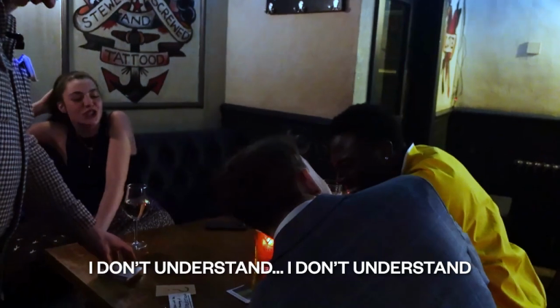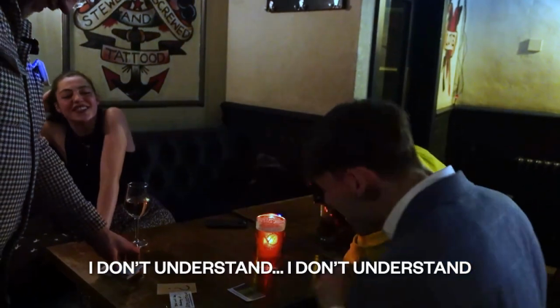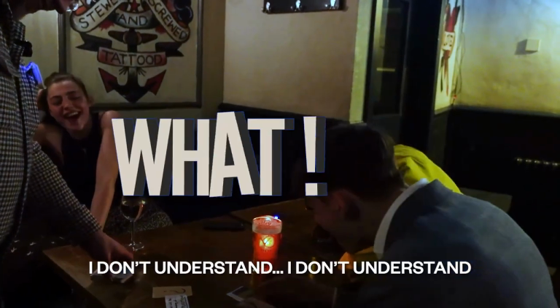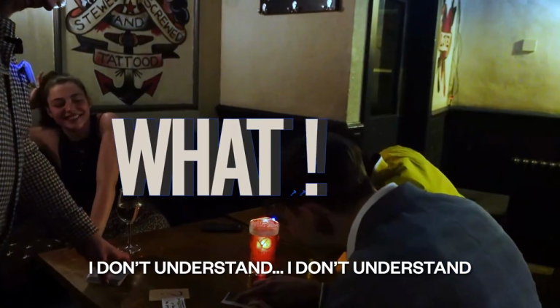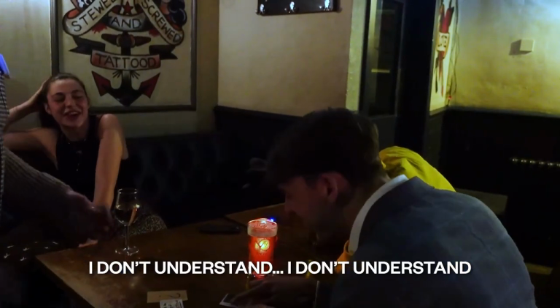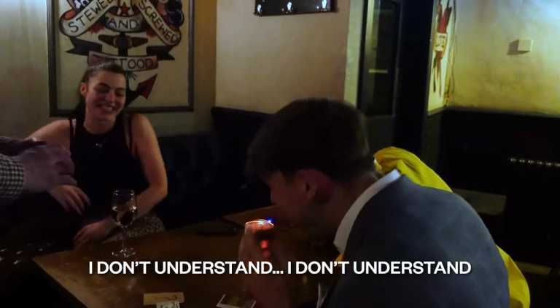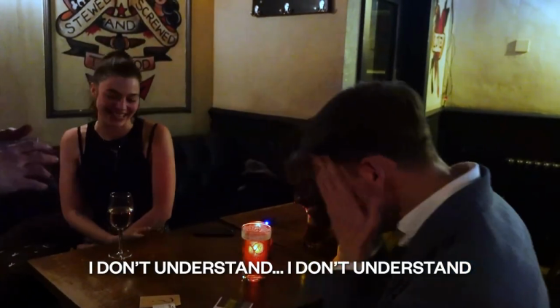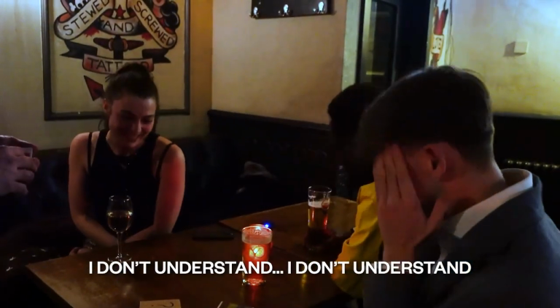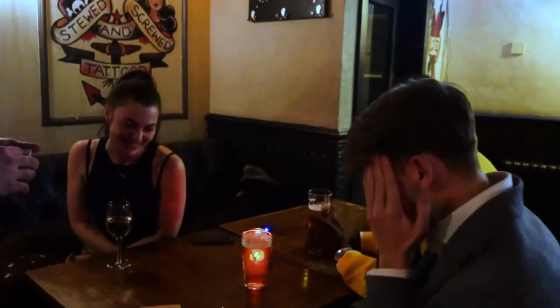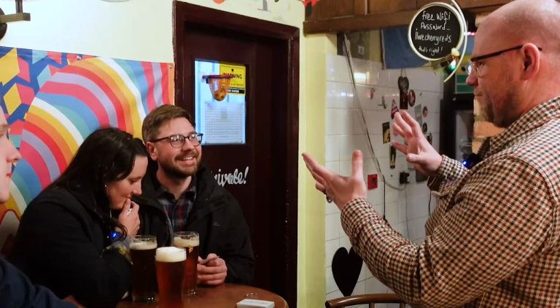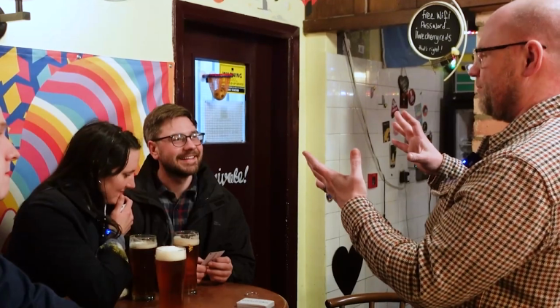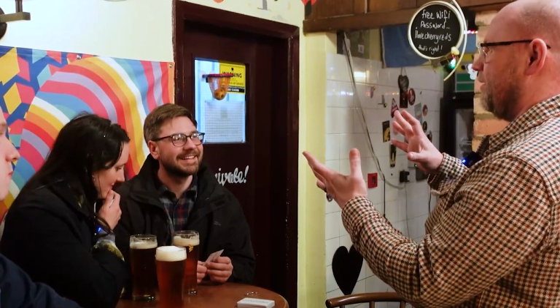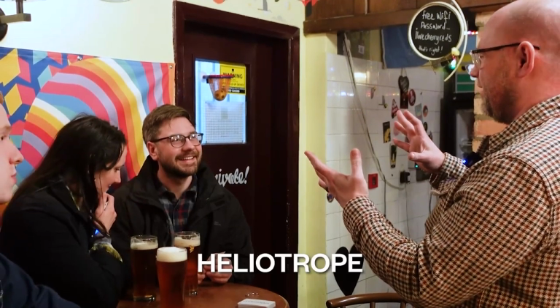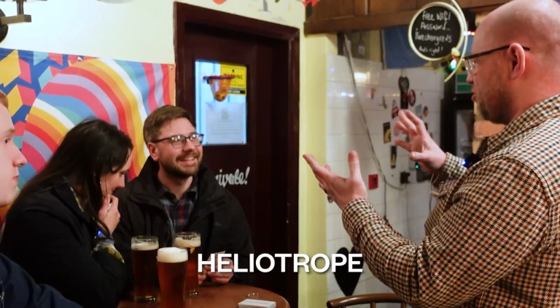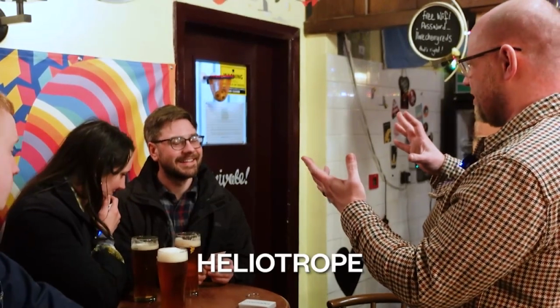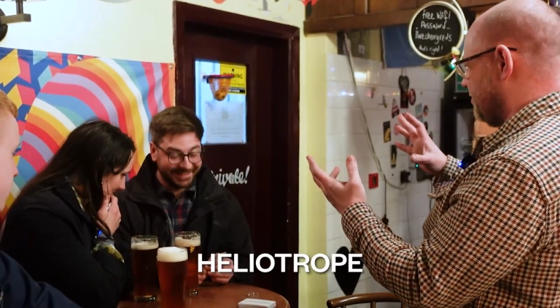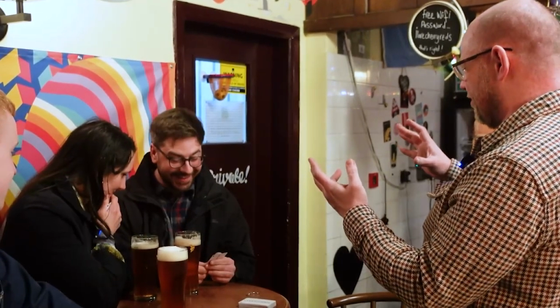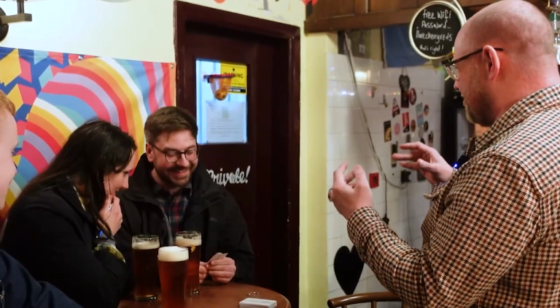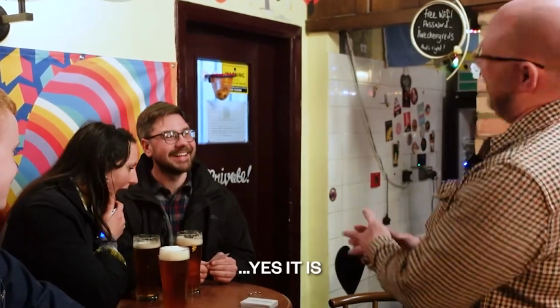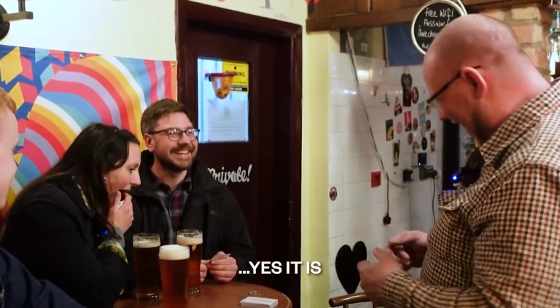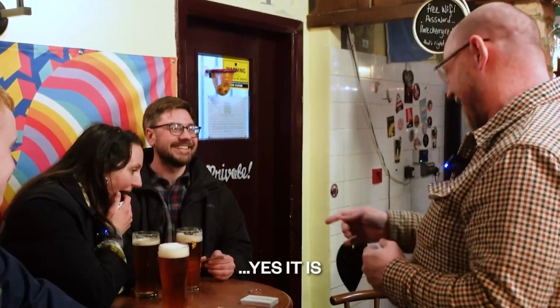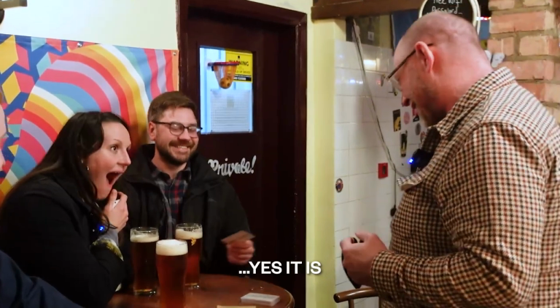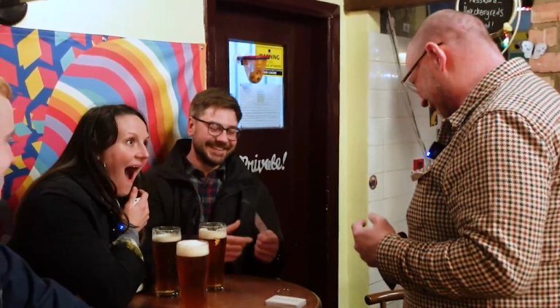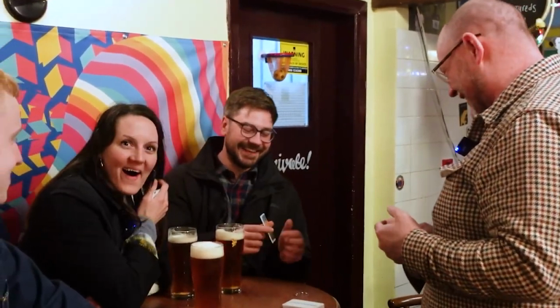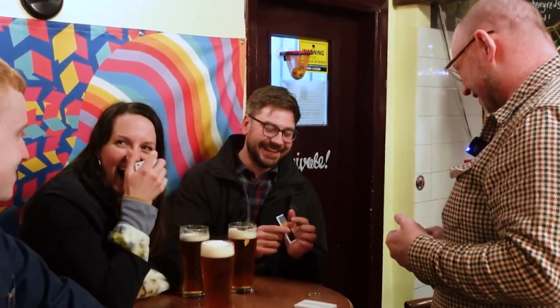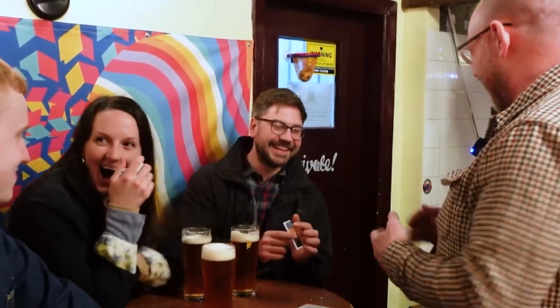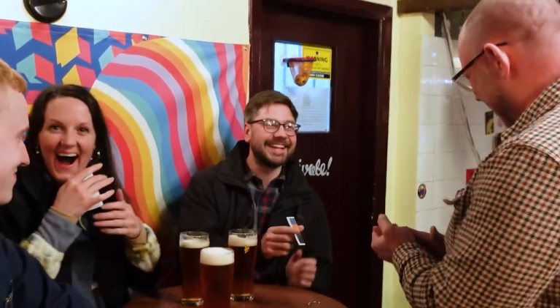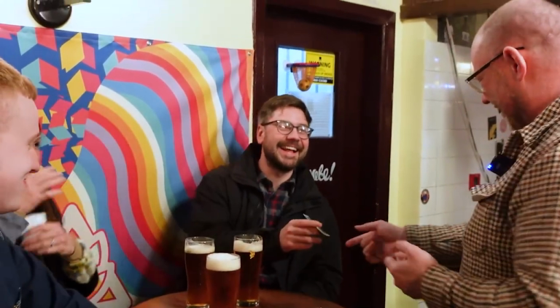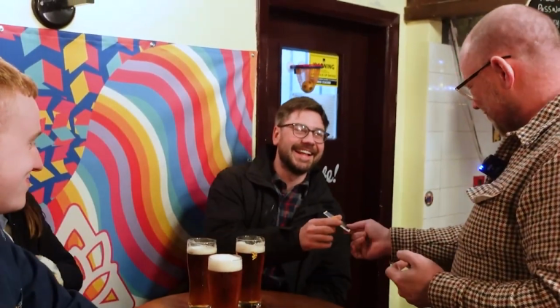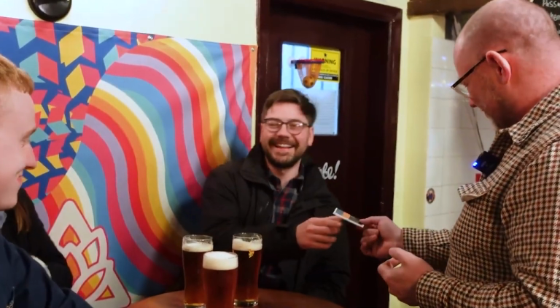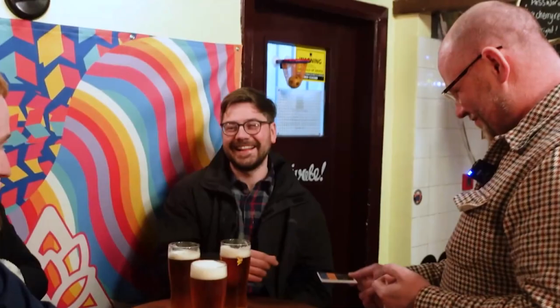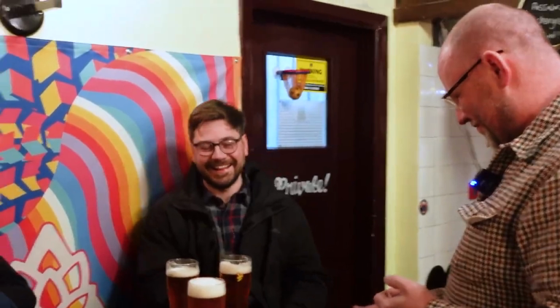I just don't understand! What?! I don't understand! Can you give me your trophy? No f***ing way!